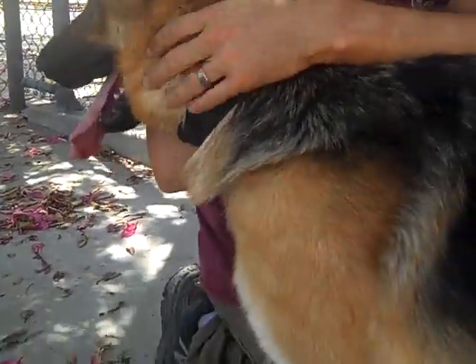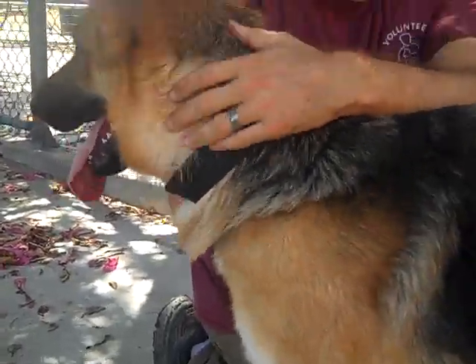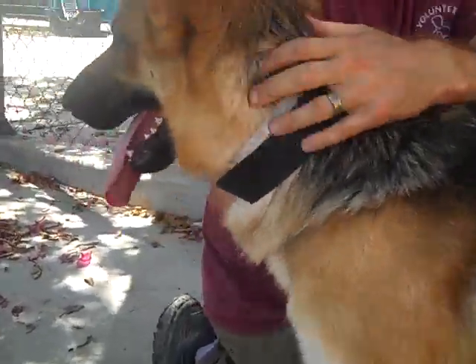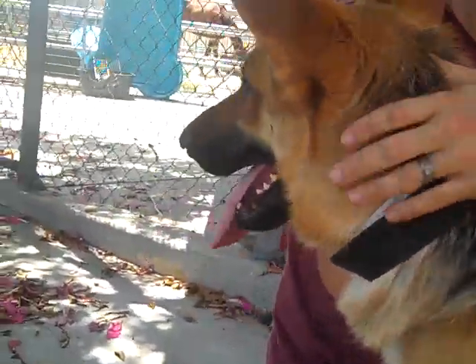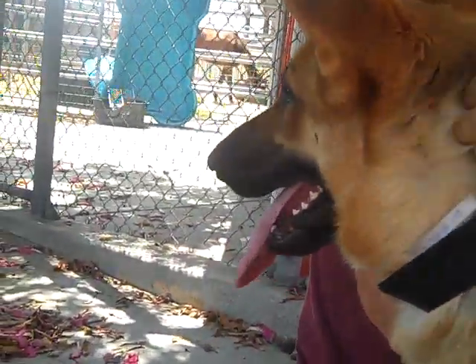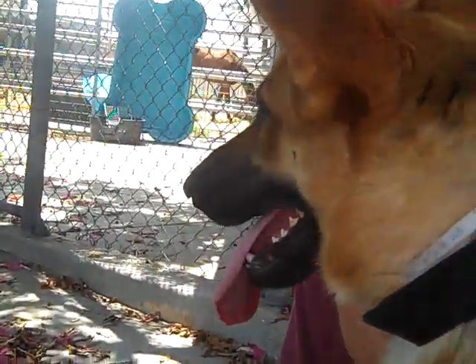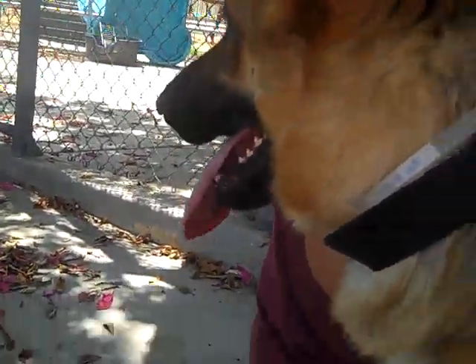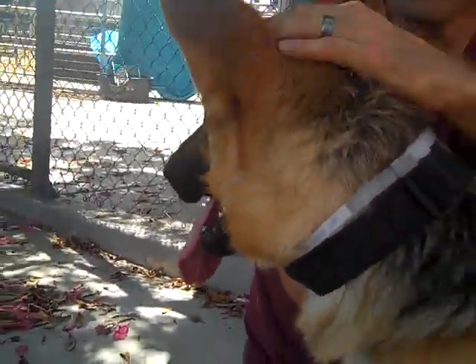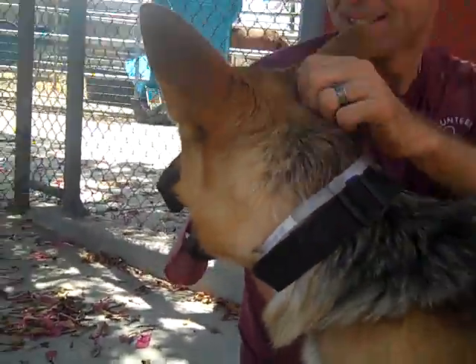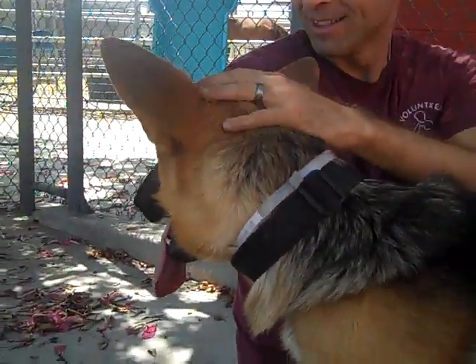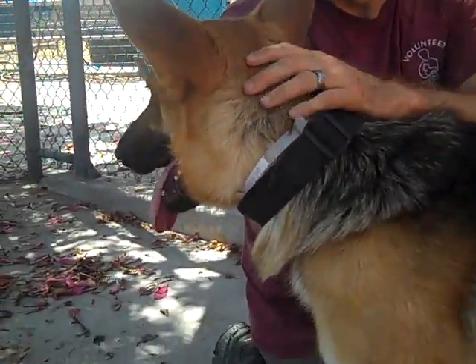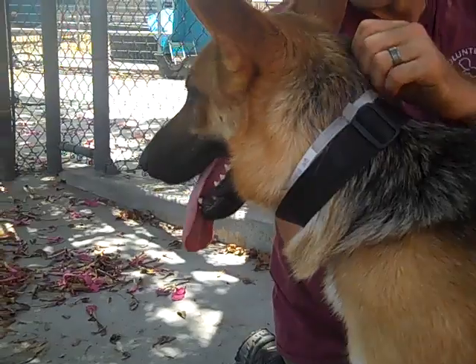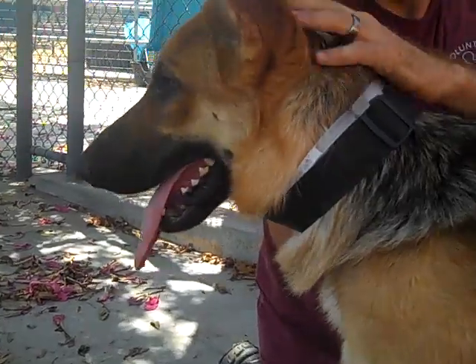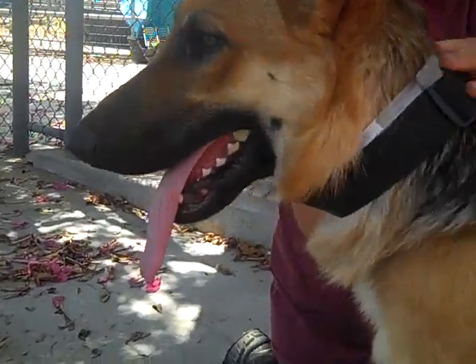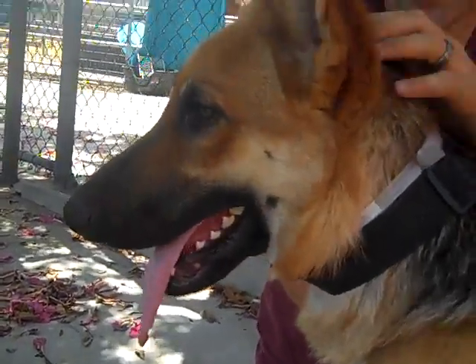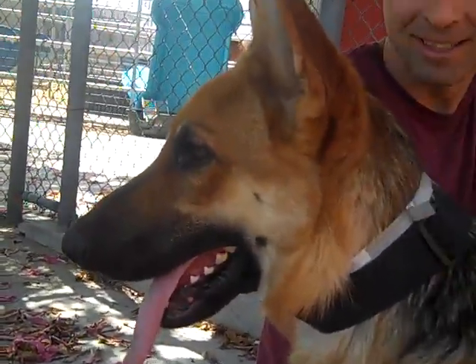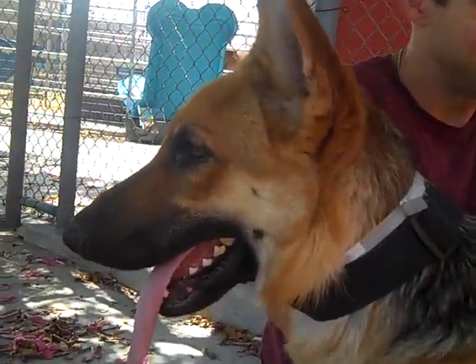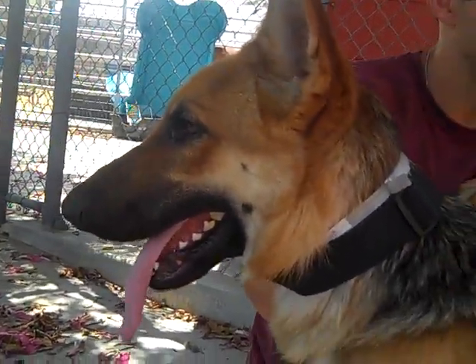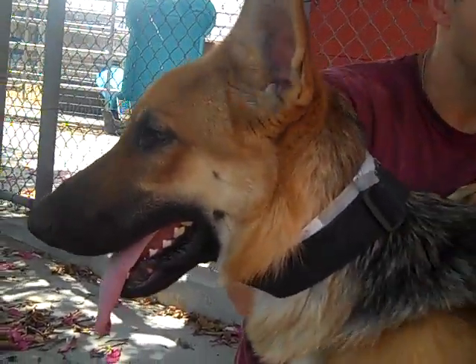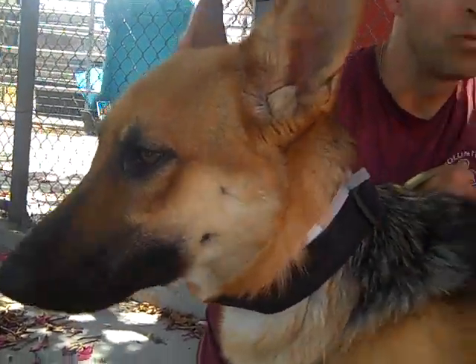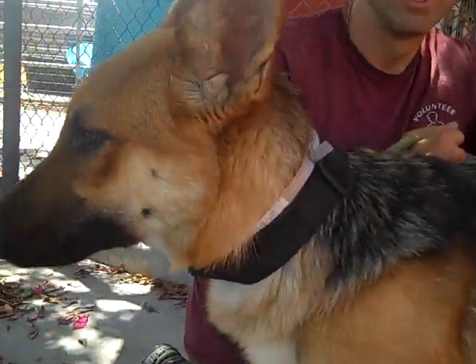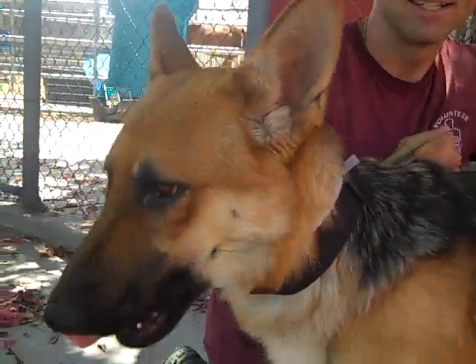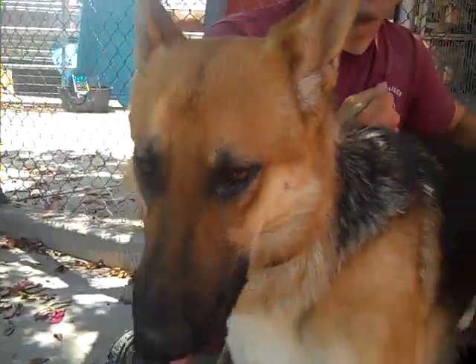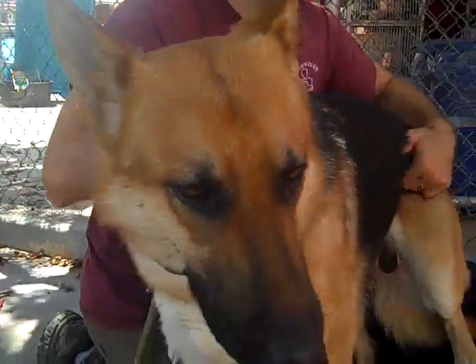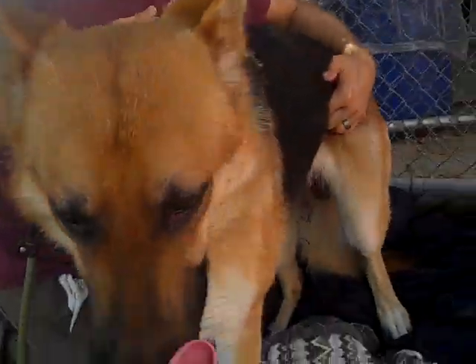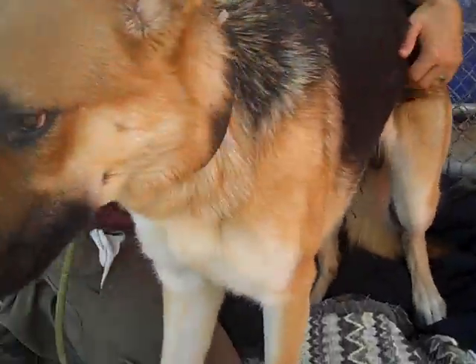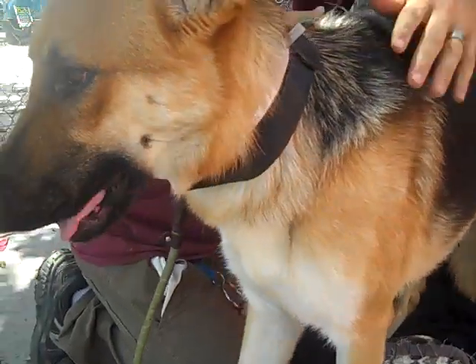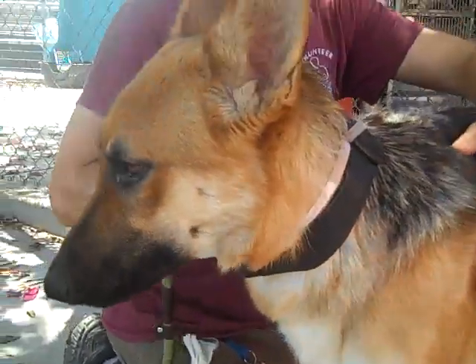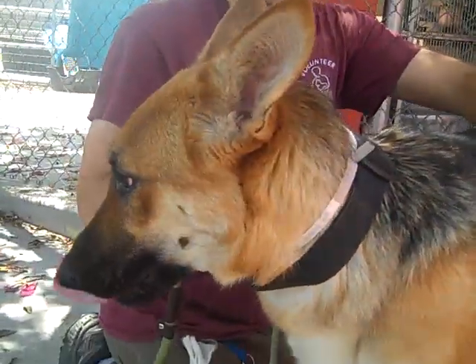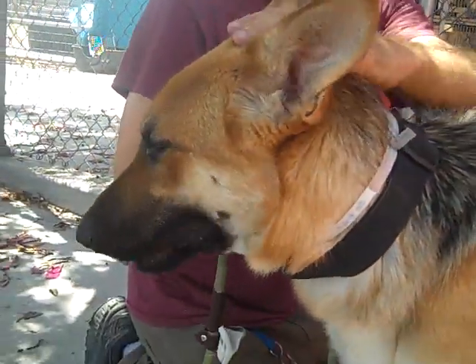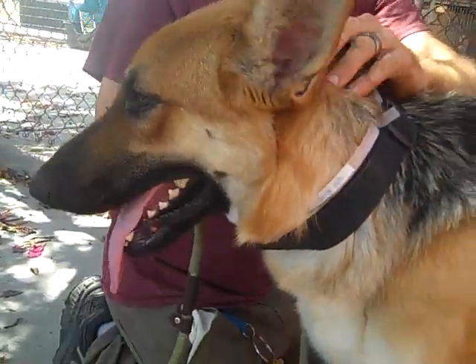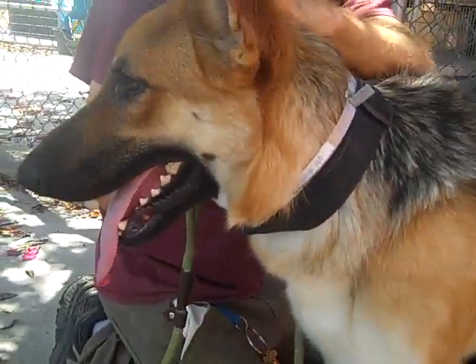He's still trying to get used to the shelter environment, and that's actually an environment that no dog should have to get used to, but he is just a gorgeous, gorgeous guy and has a great personality.